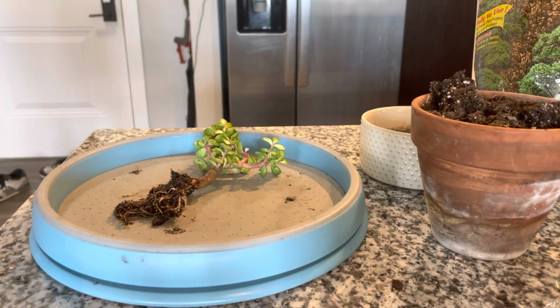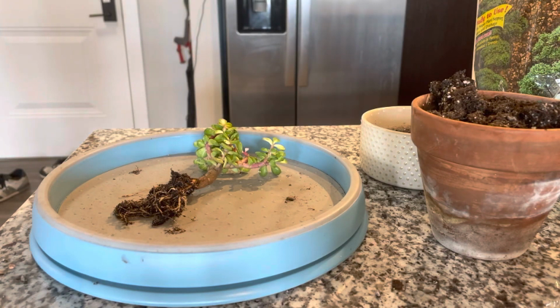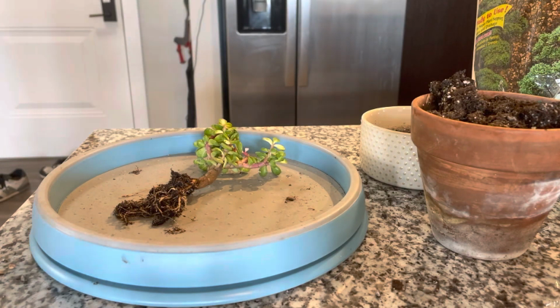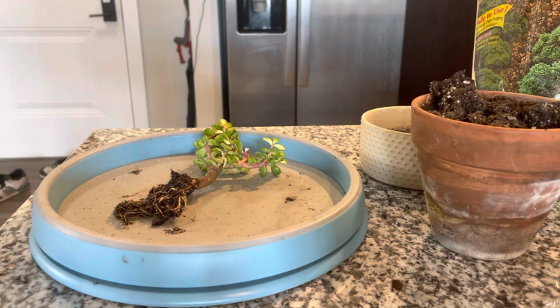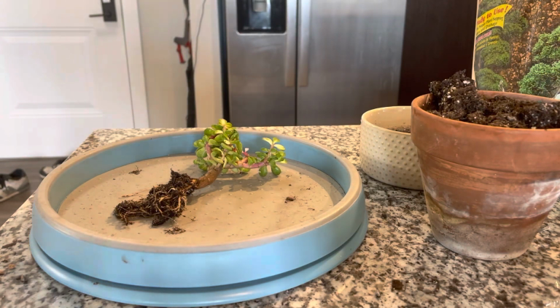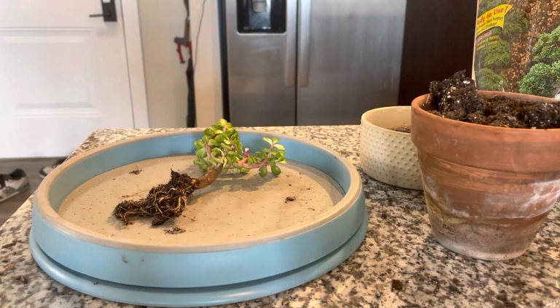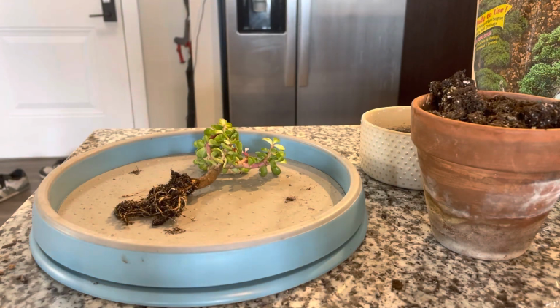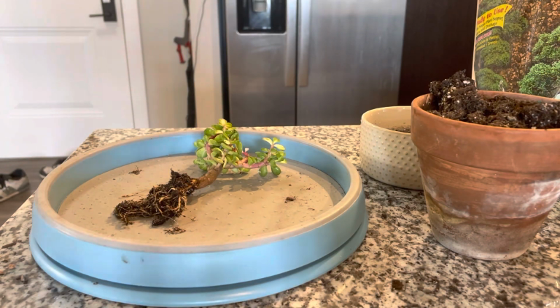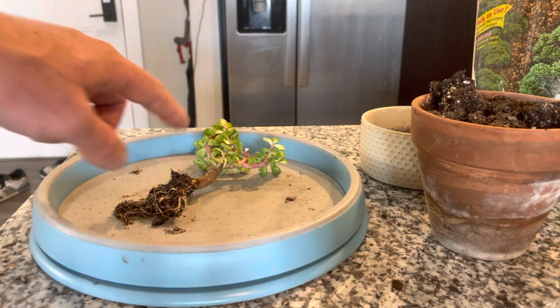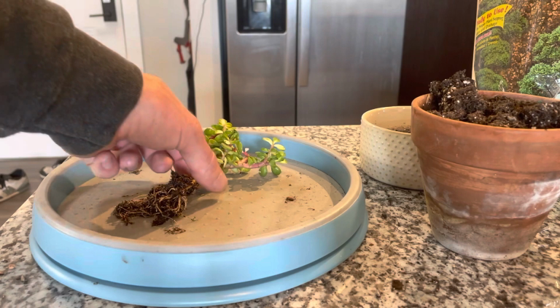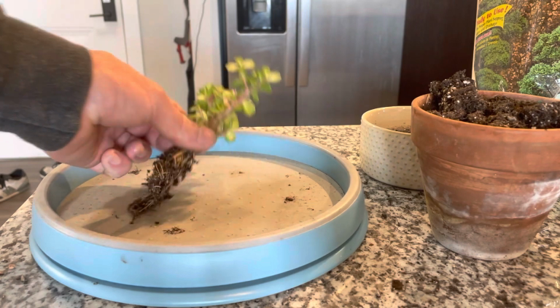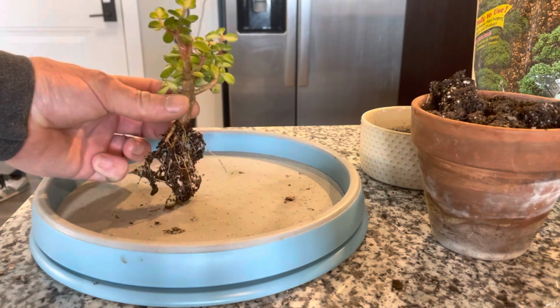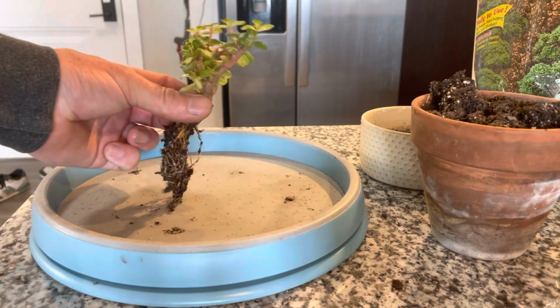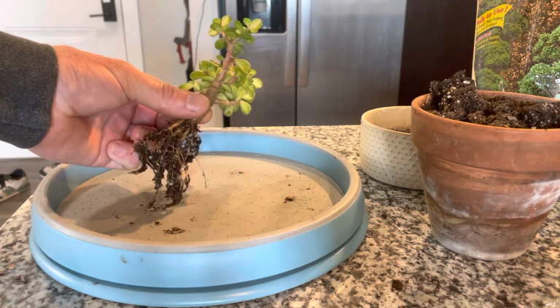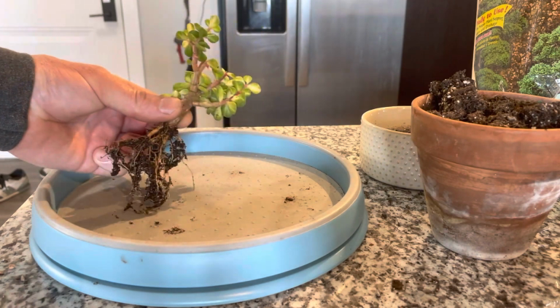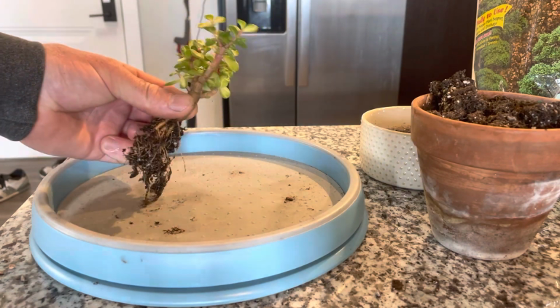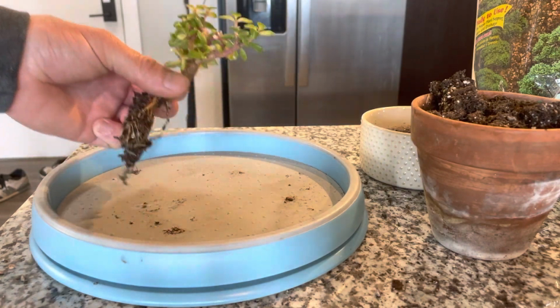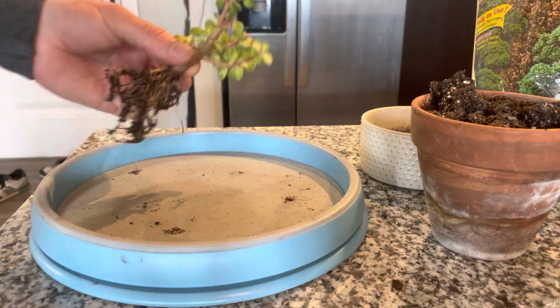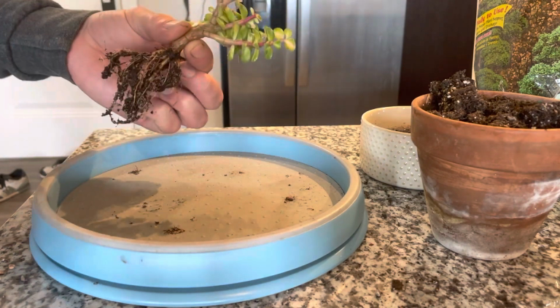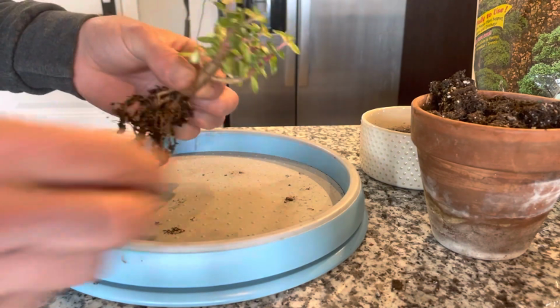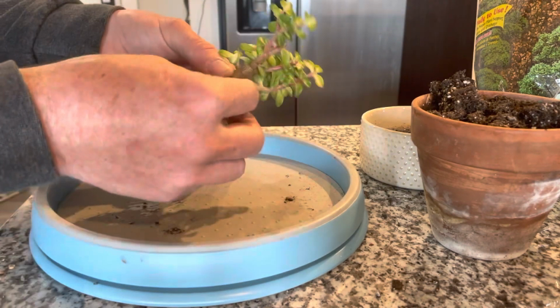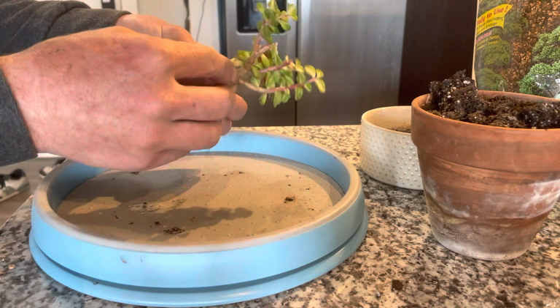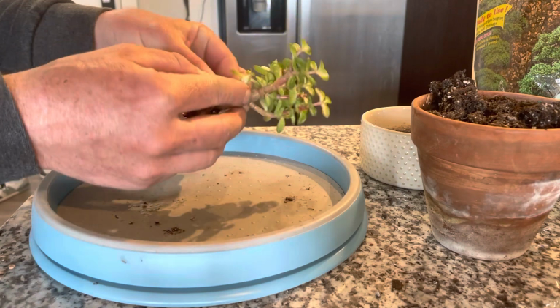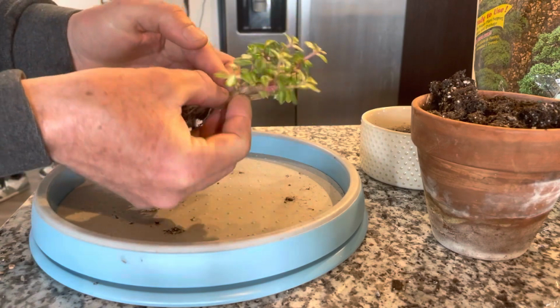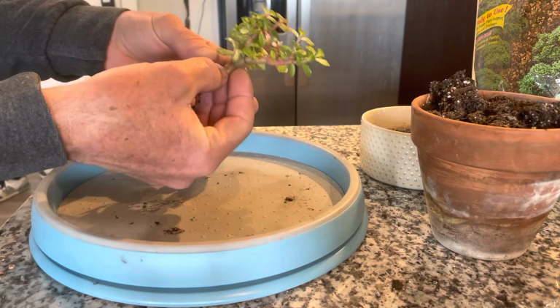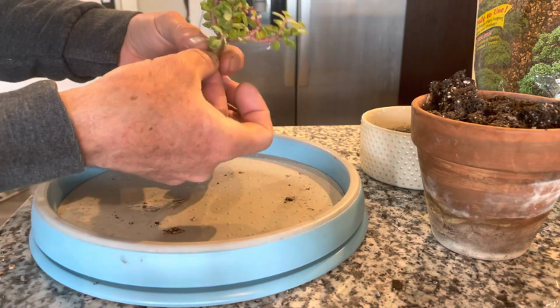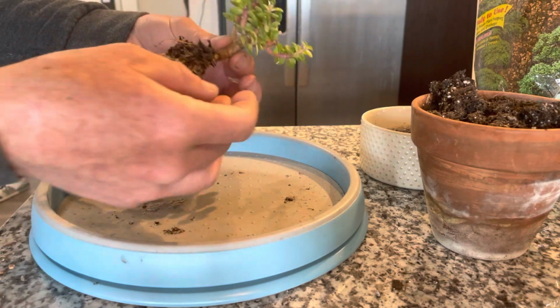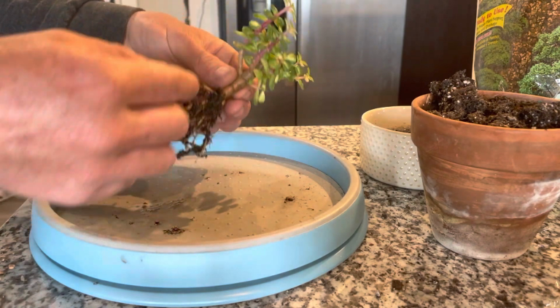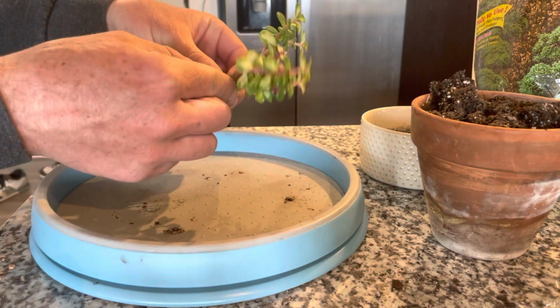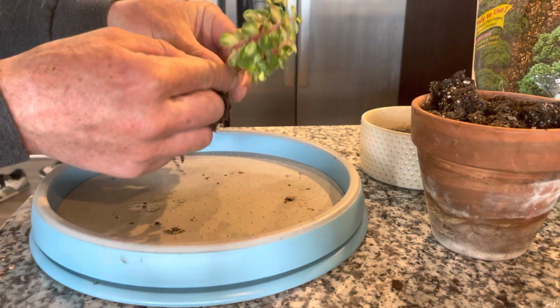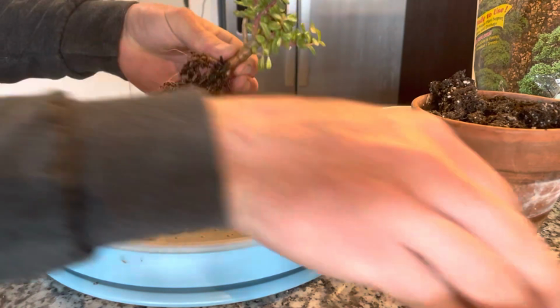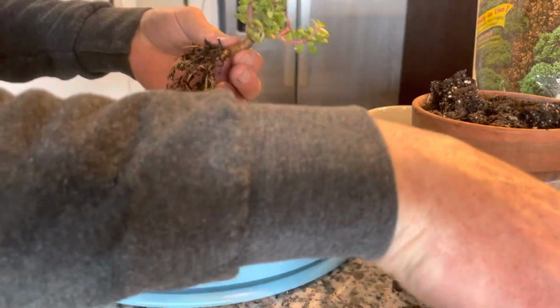Hey folks. I'm getting ready to pot this guy, my biggest Gaffer Kaleidoscope, into a pot. But first, I got to do a little bit of trimming on it. It's got a lot going on. I love its shape. I love its size.